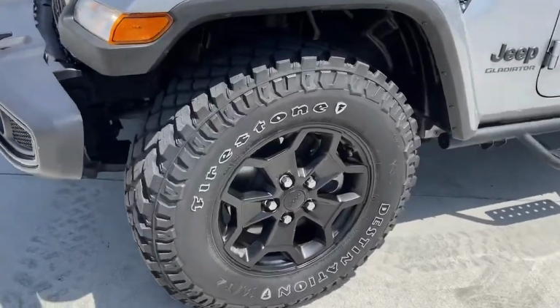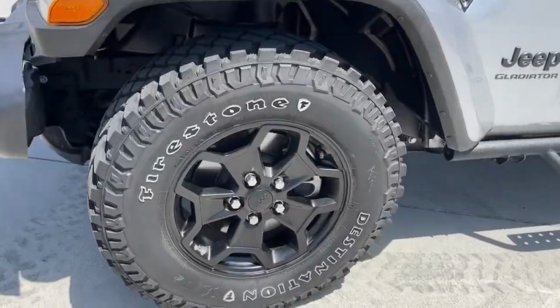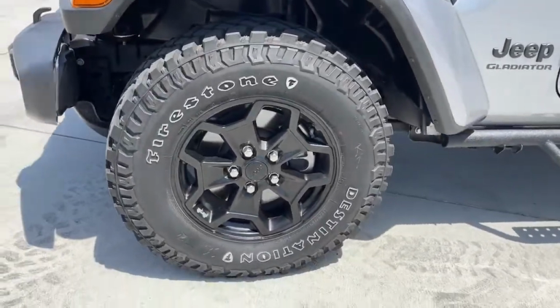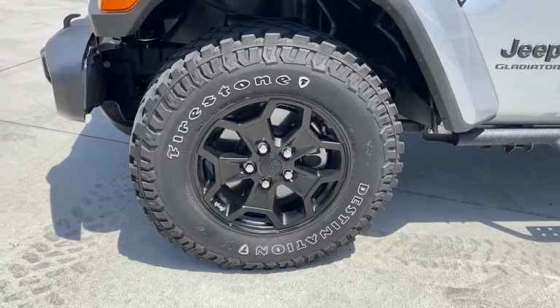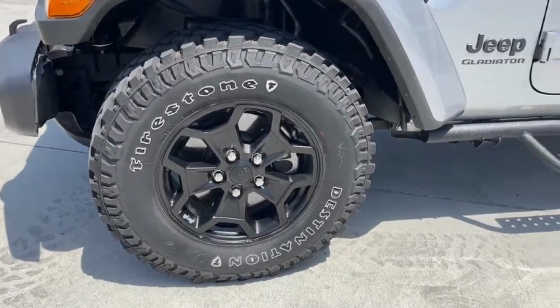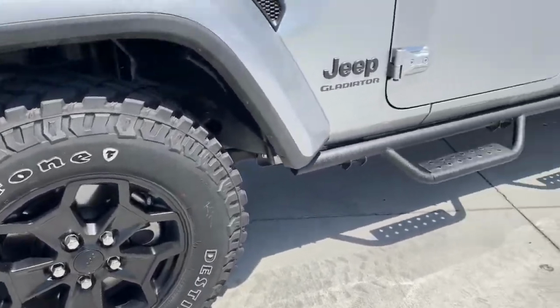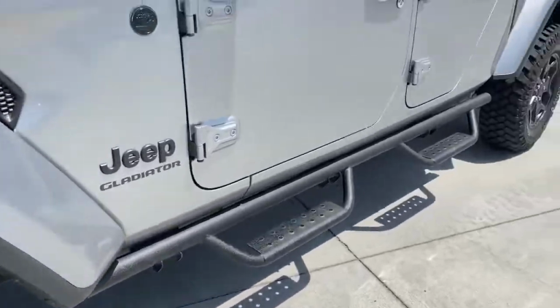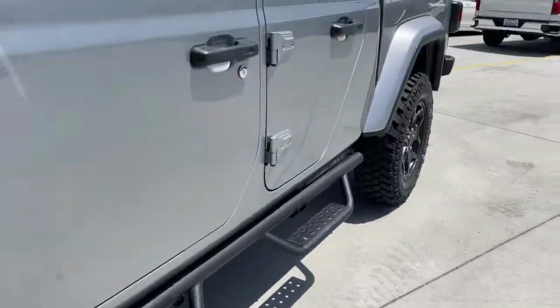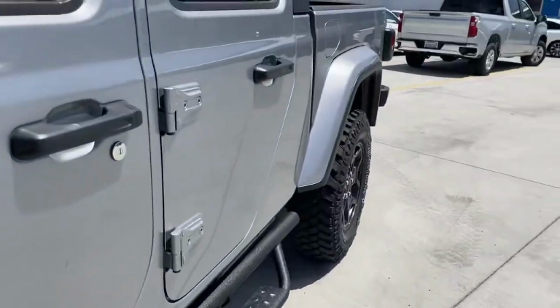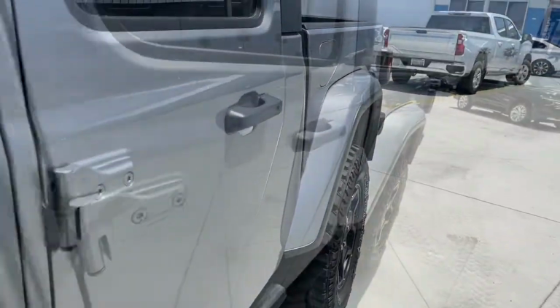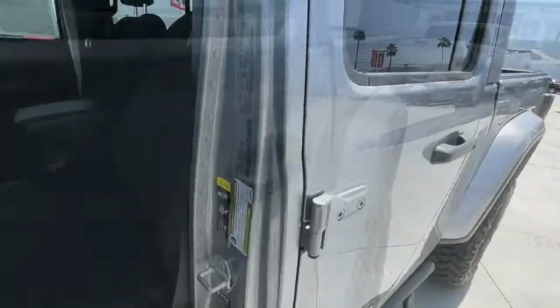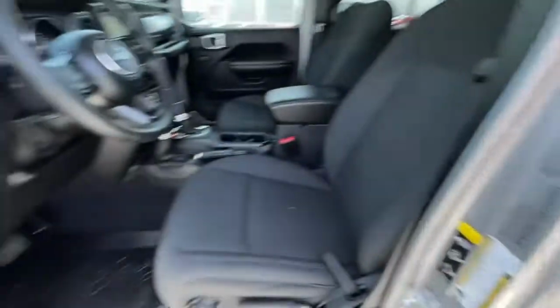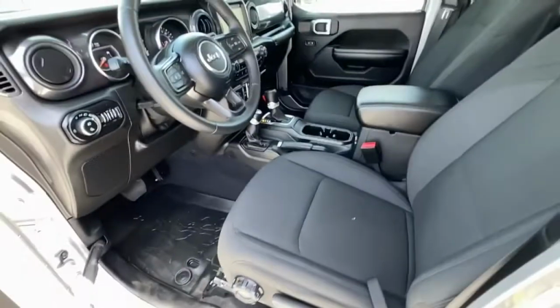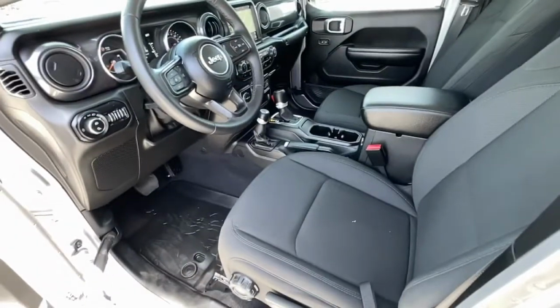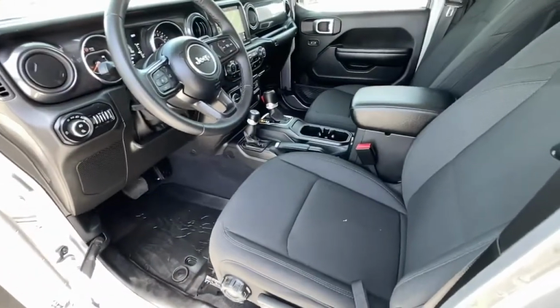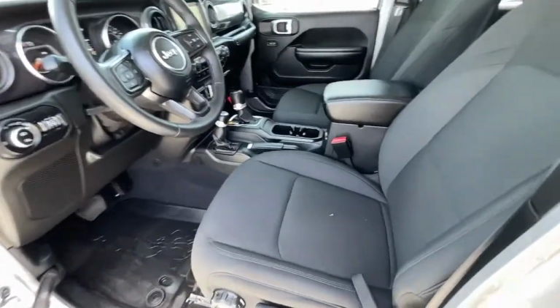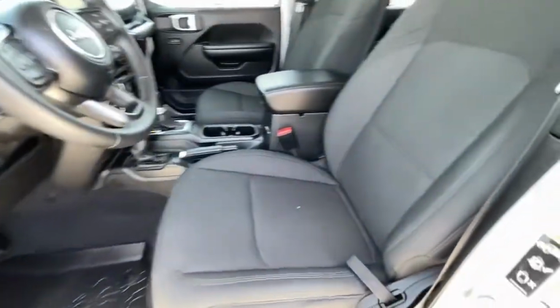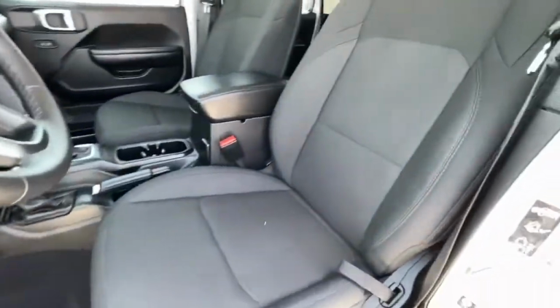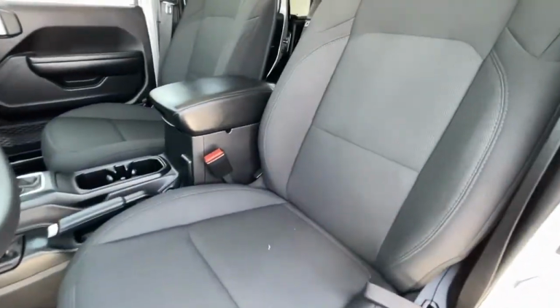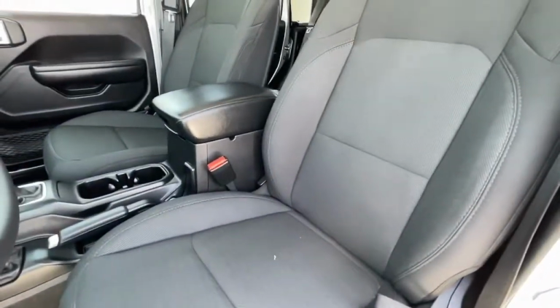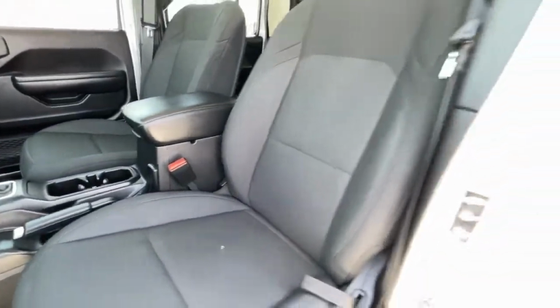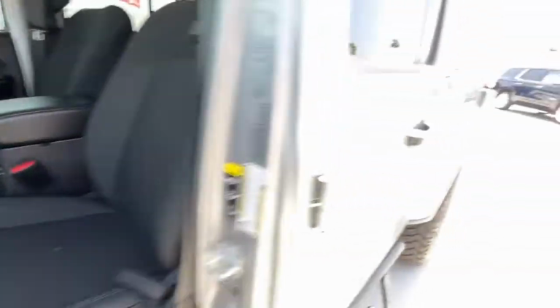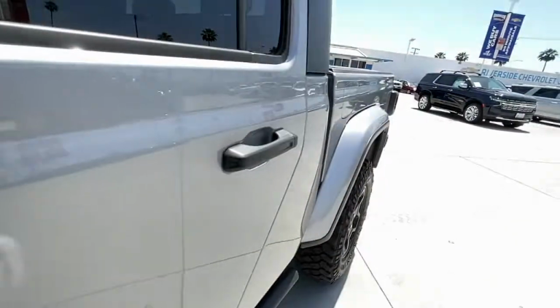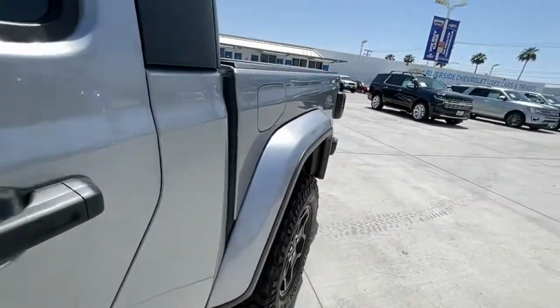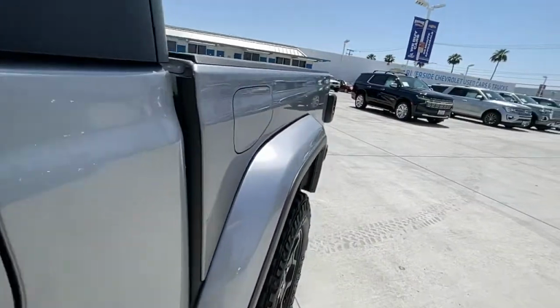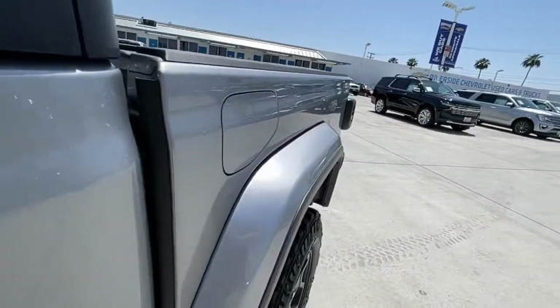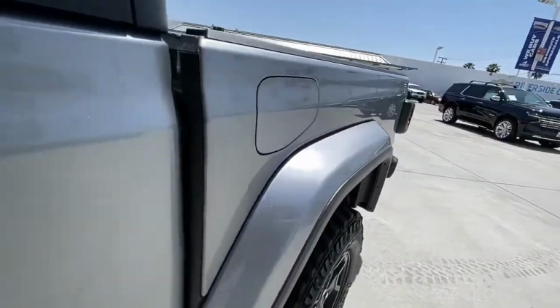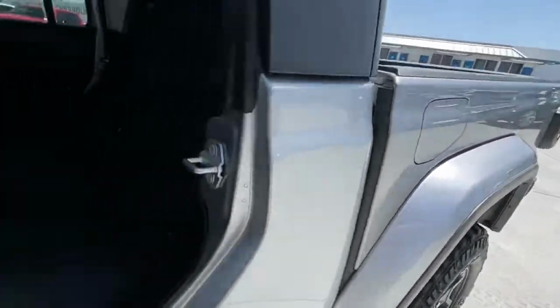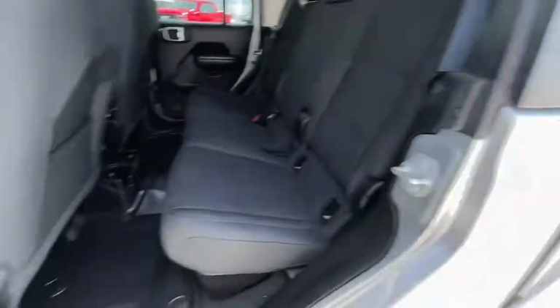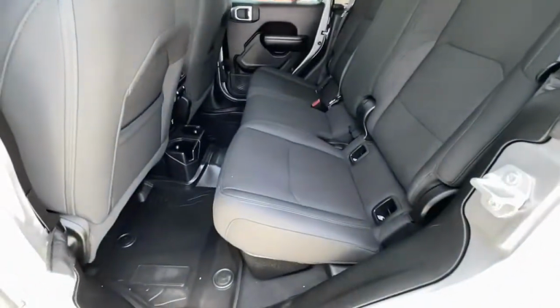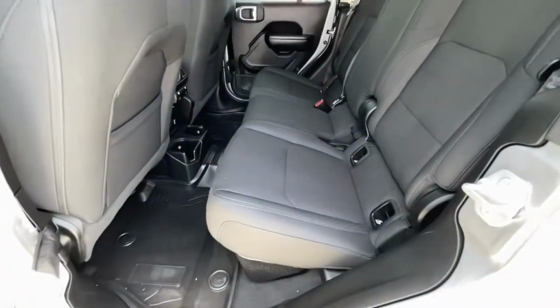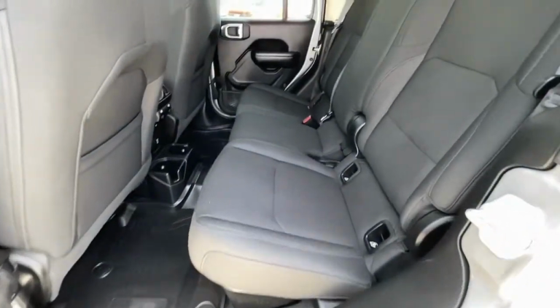These are just some of the great options this vehicle comes with: backup camera, fog lamps, electronic stability control, intermittent wipers, trip computer, bucket seats, four-wheel disc brakes, and power steering.